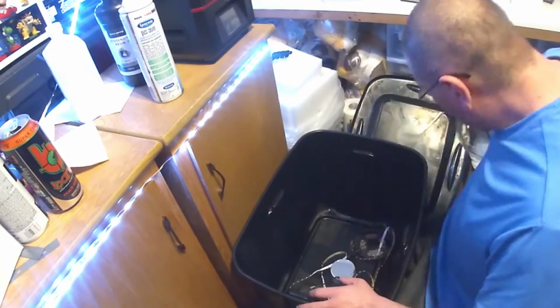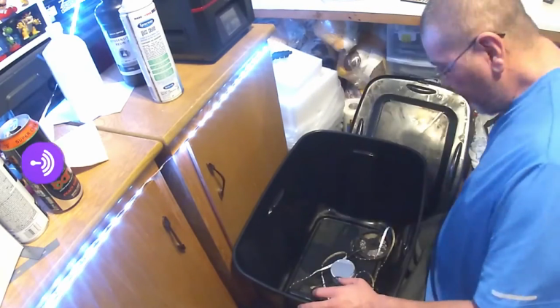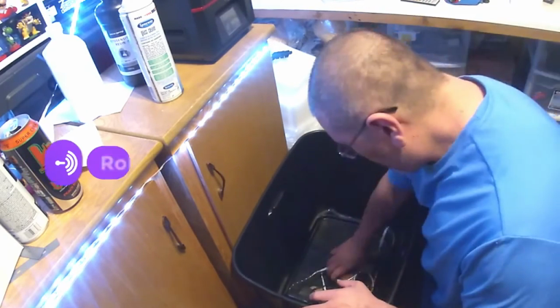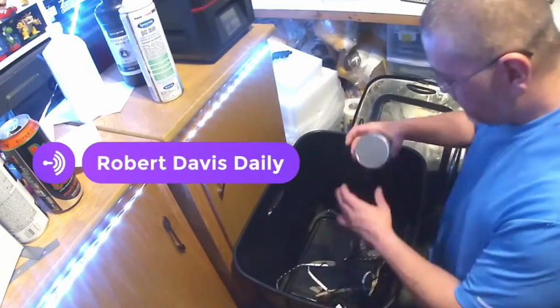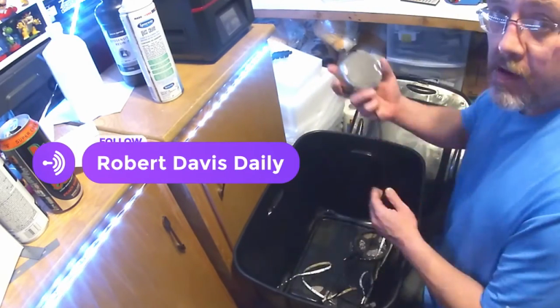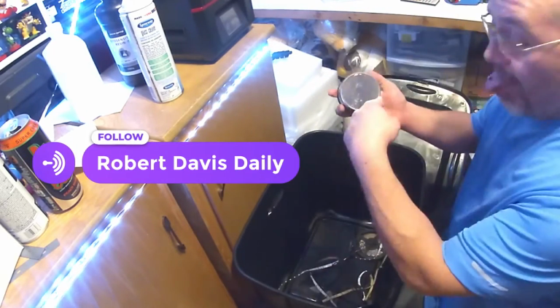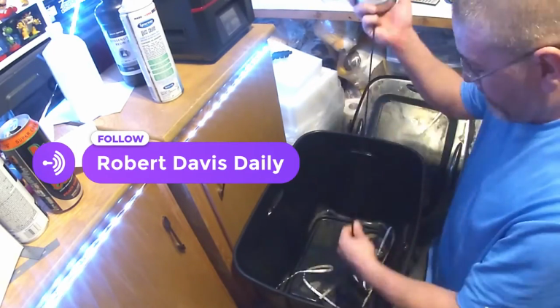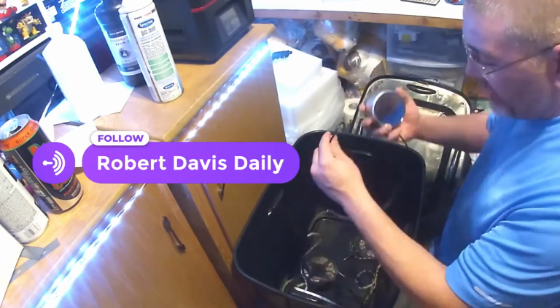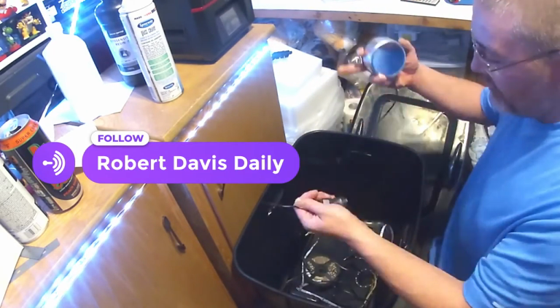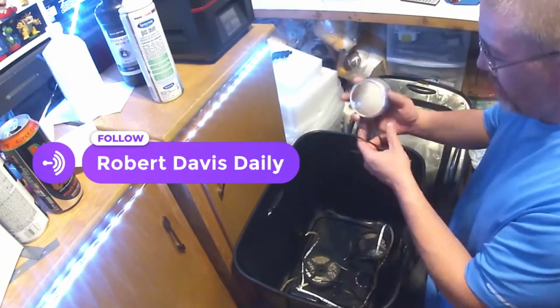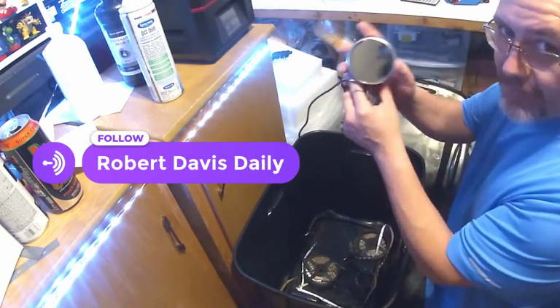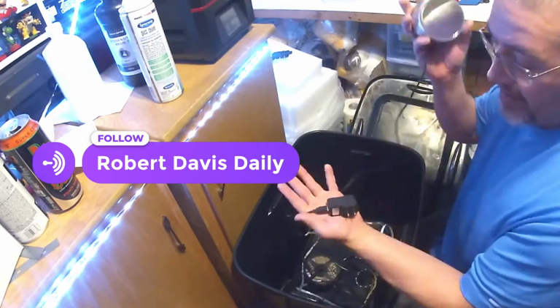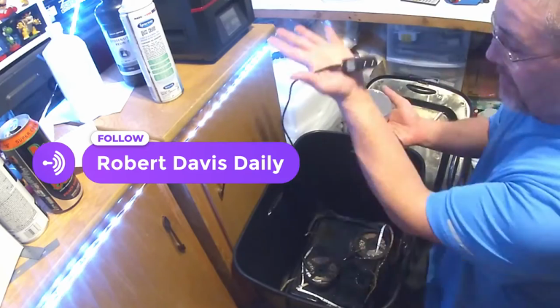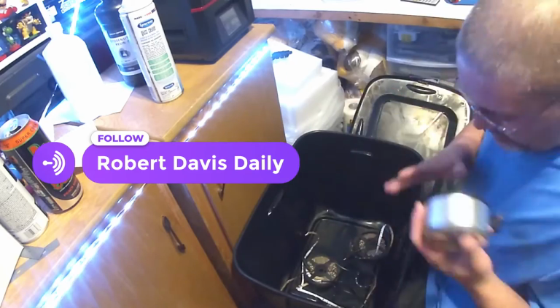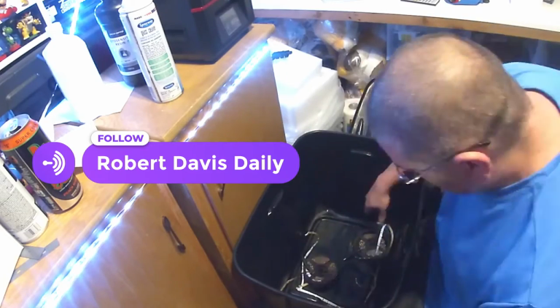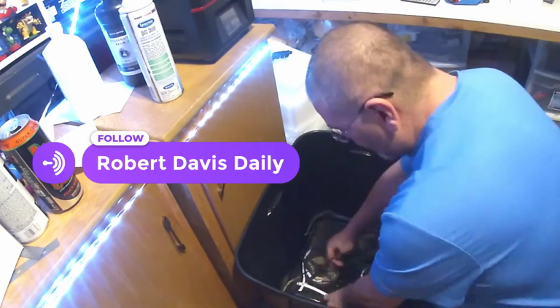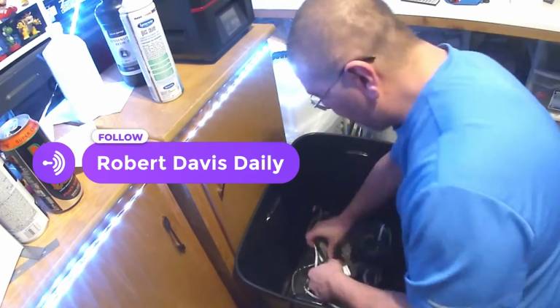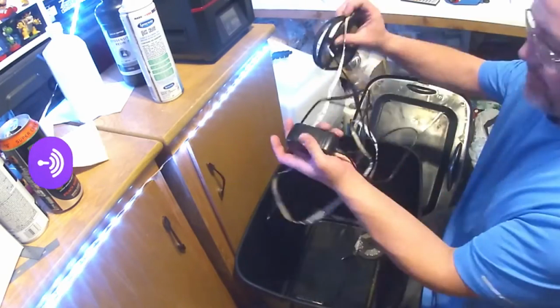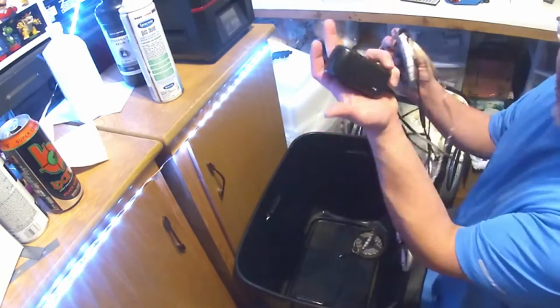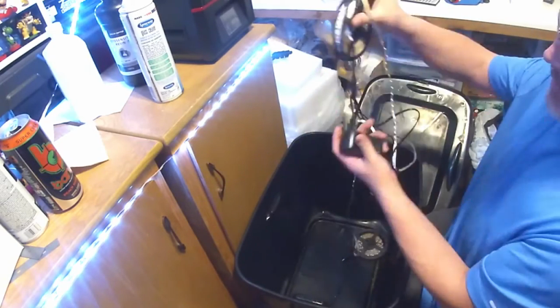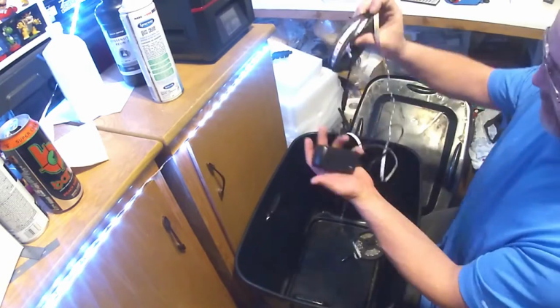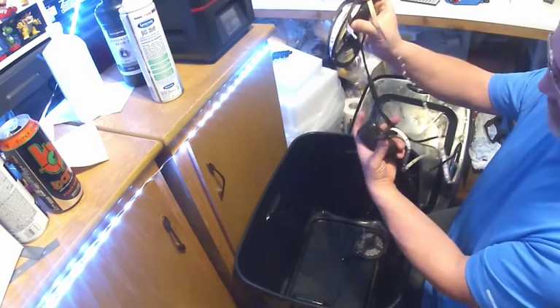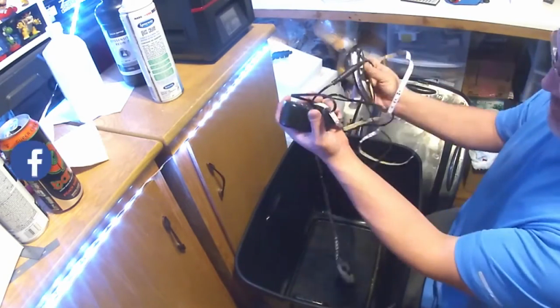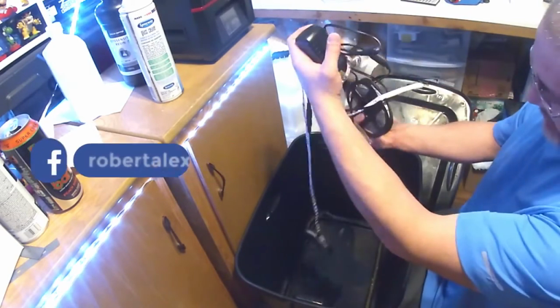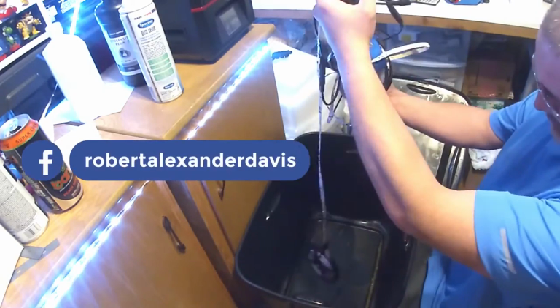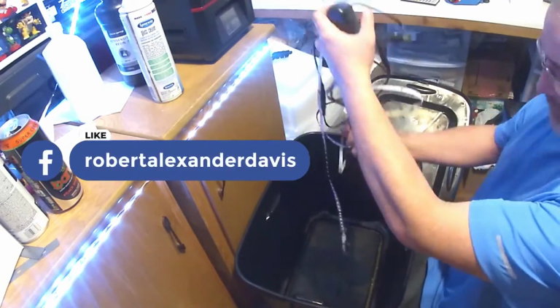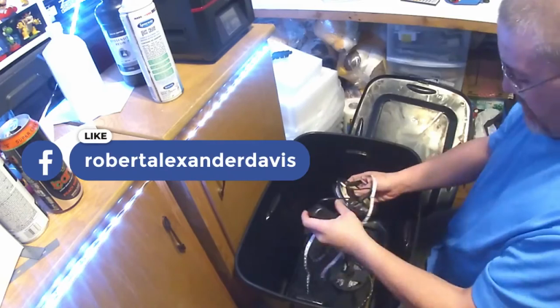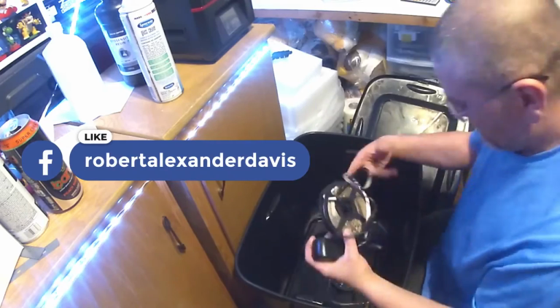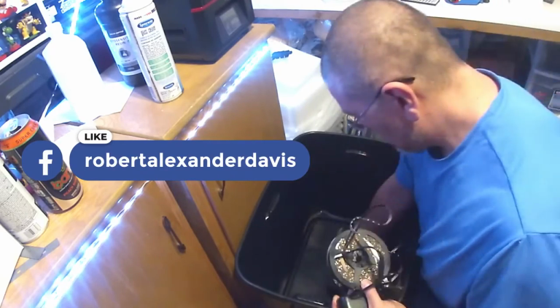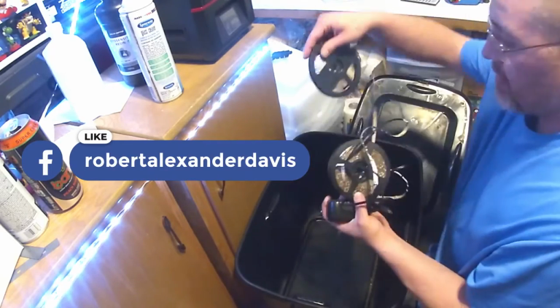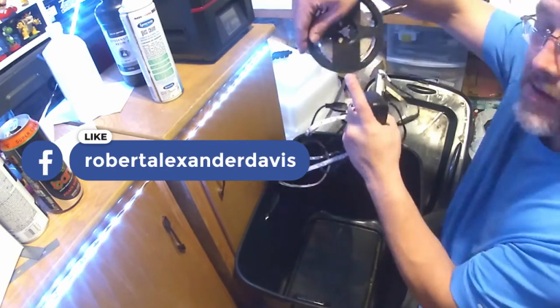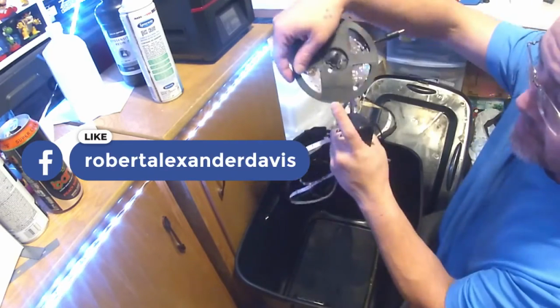Welcome back to Robert Davis Daily. Today we're going to go through a tutorial on how to create a UV curing station. I'm not going to take this very long — I probably won't have all the products in the description.